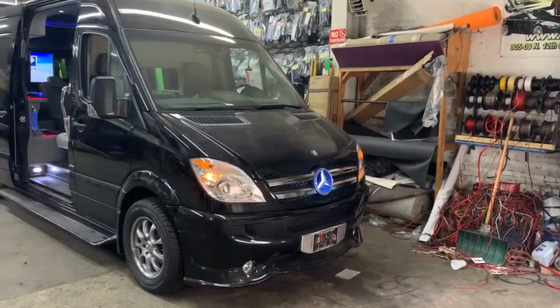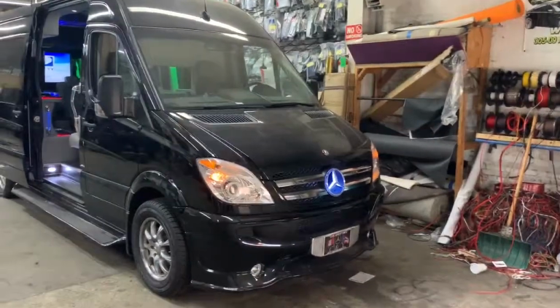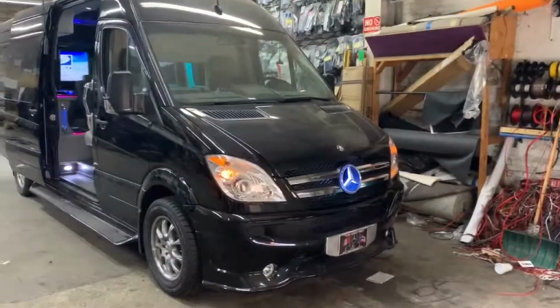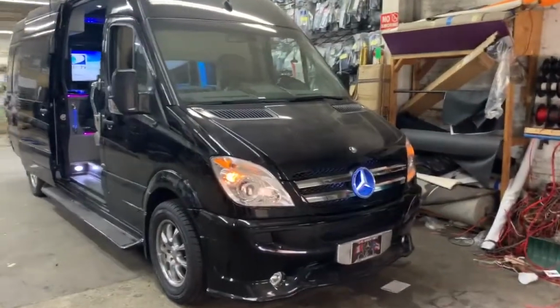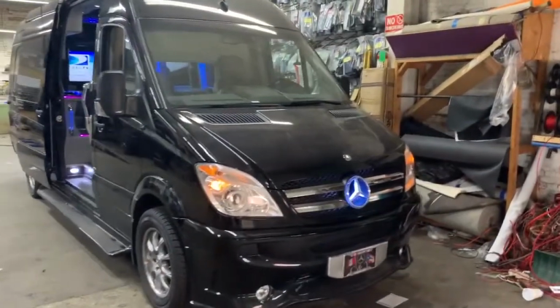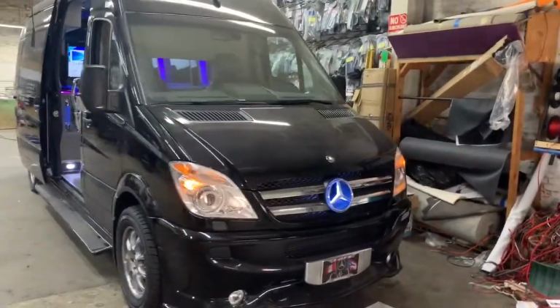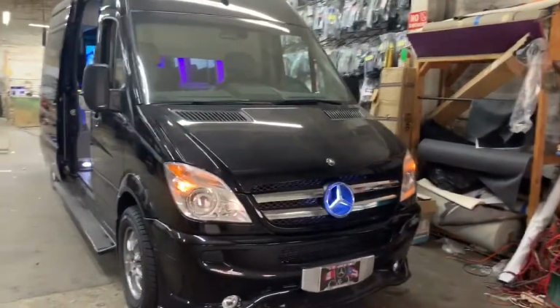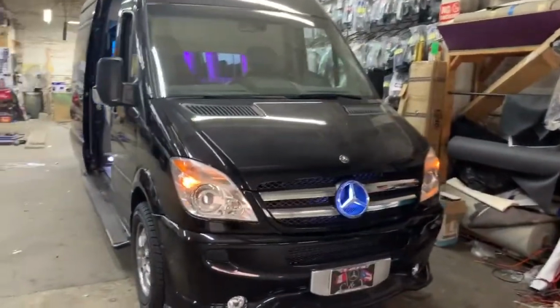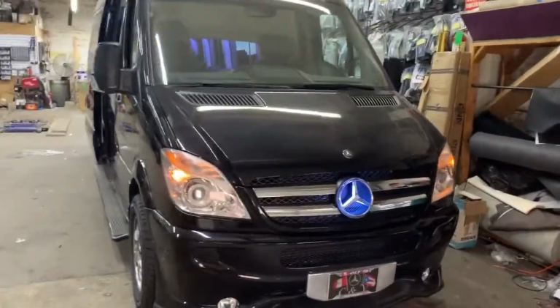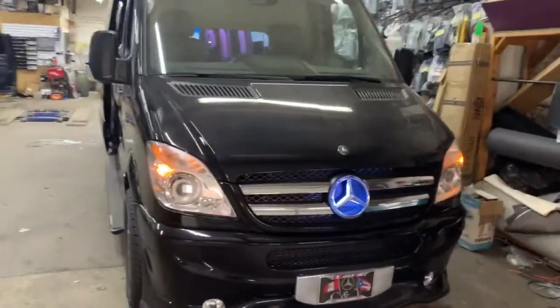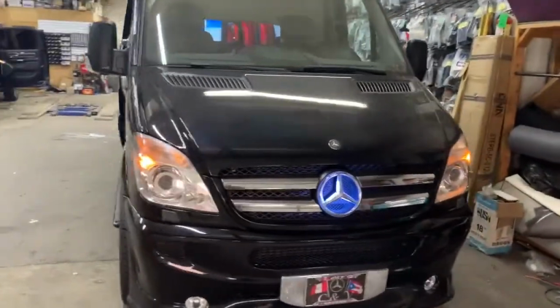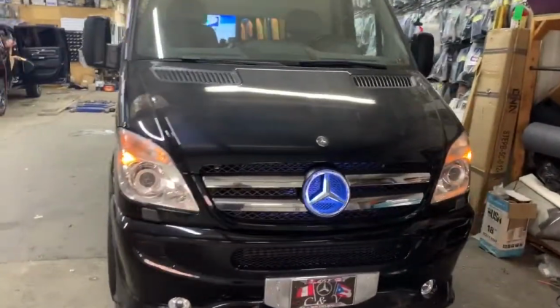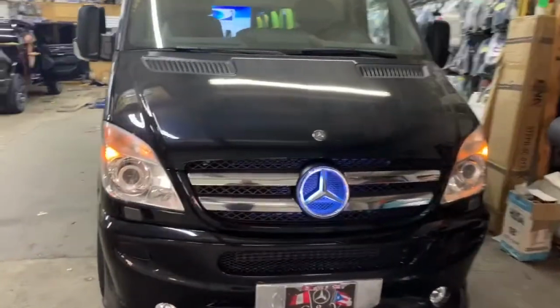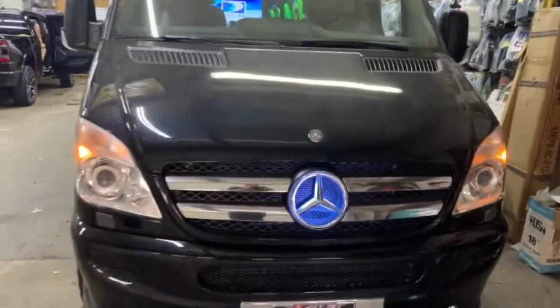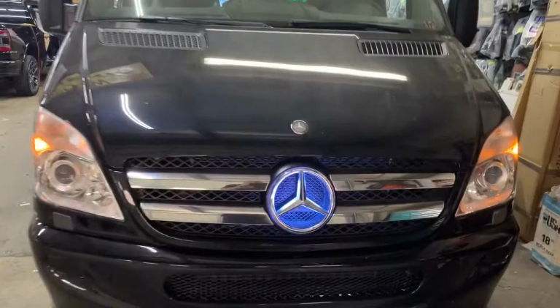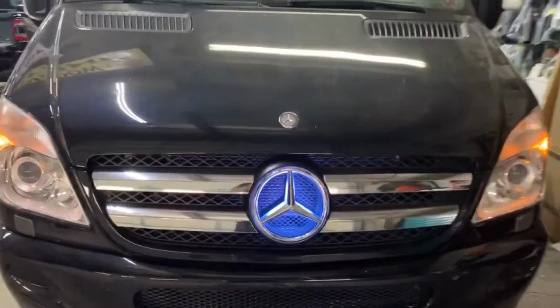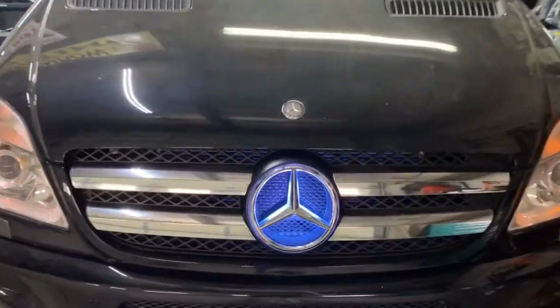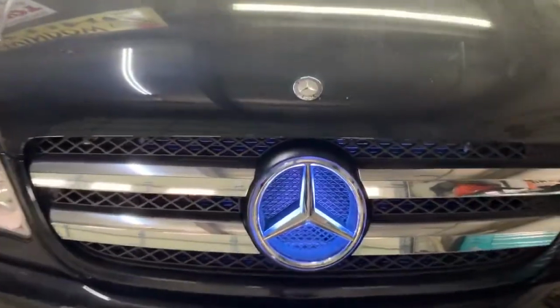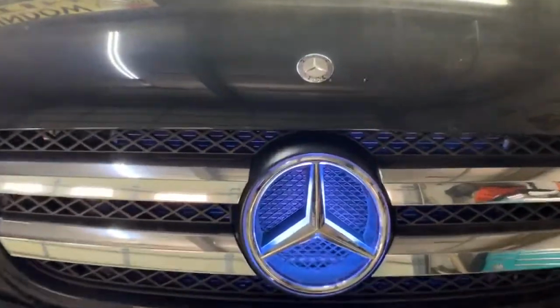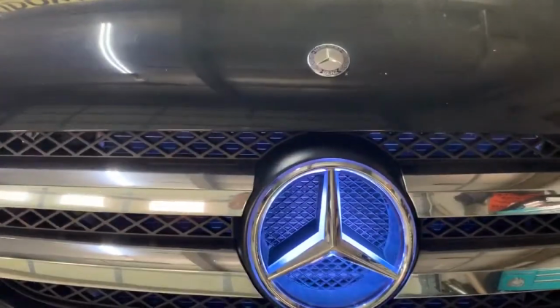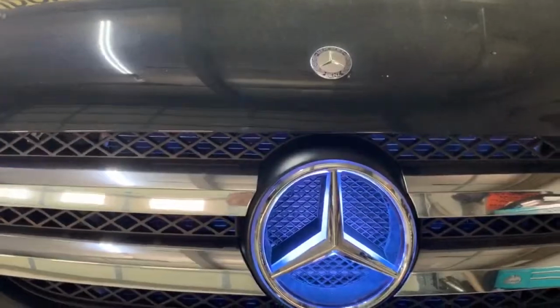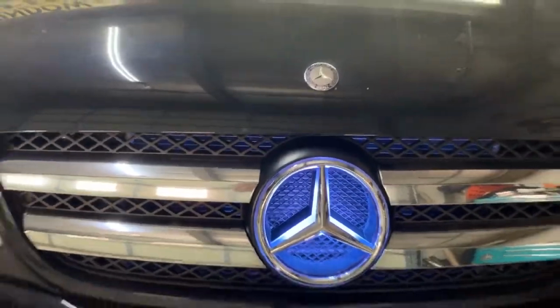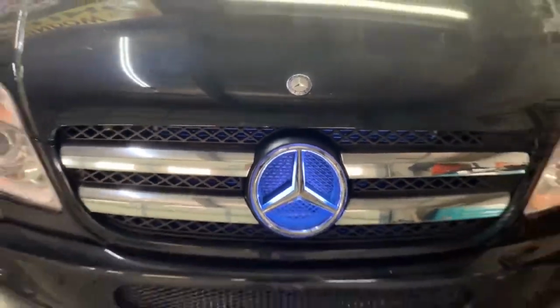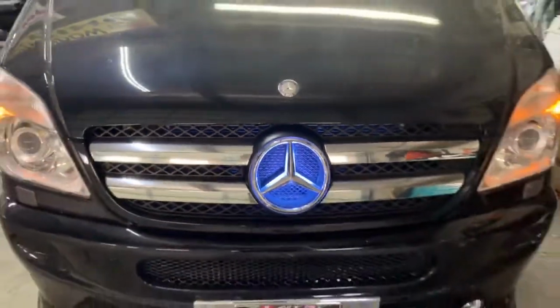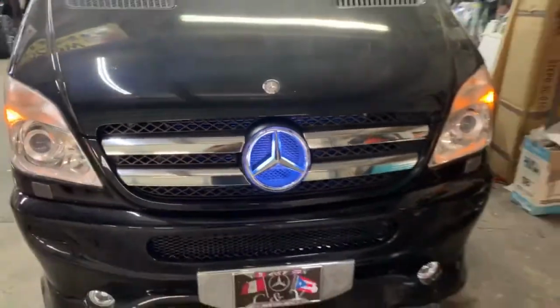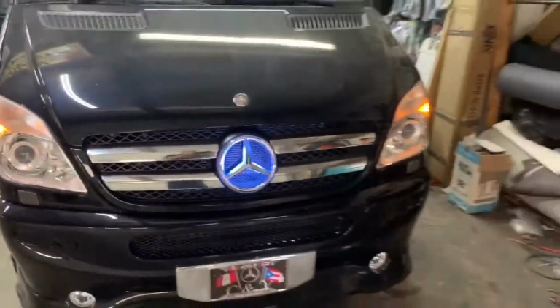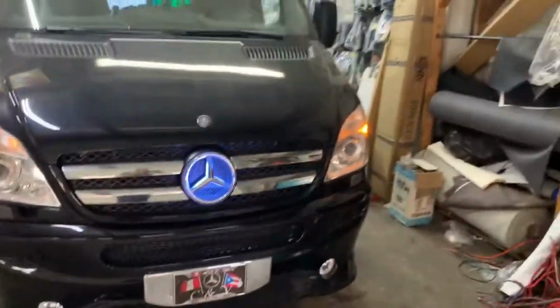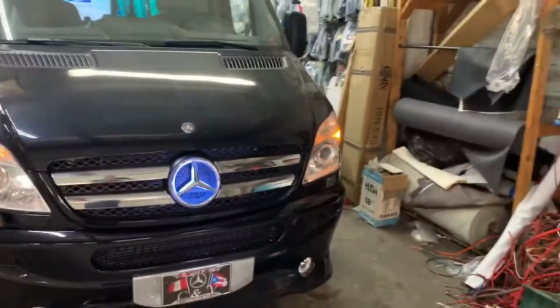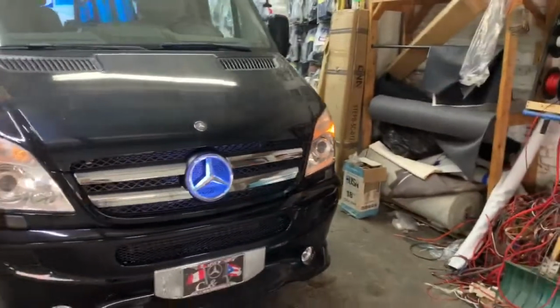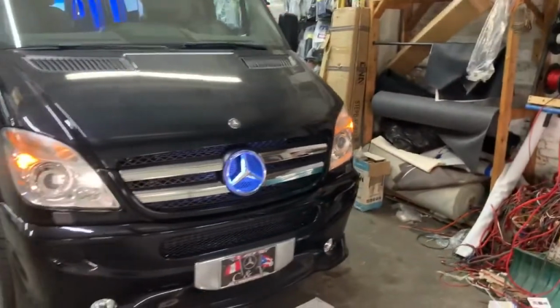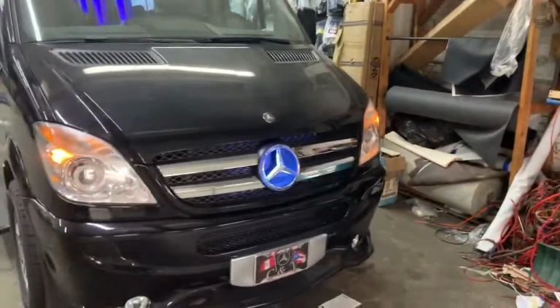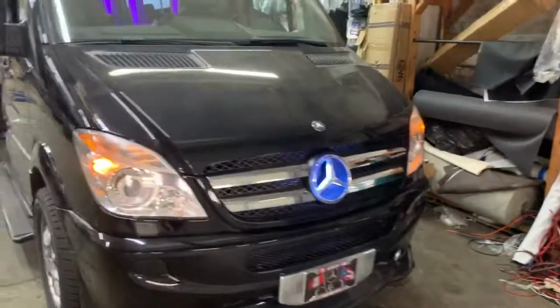We customized this Sprinter limo. Customized emblem made out of plexi — there's nothing made for it. We upgraded his headlights to LED.